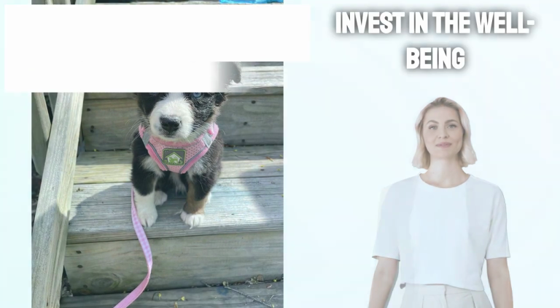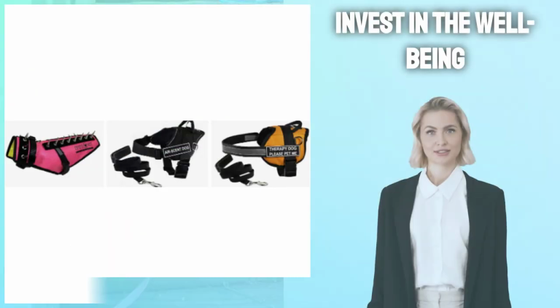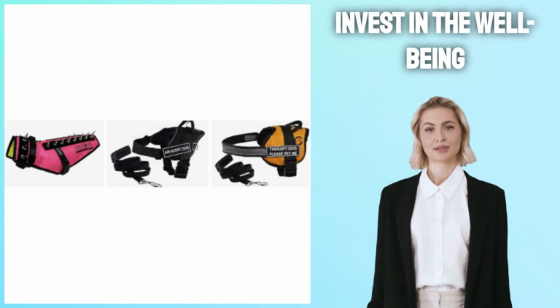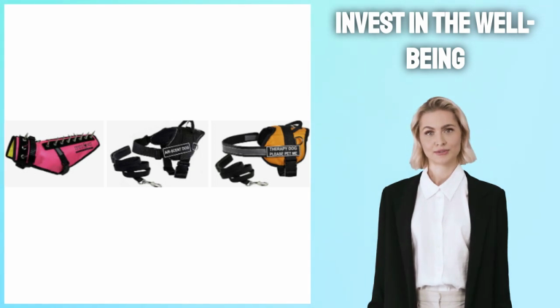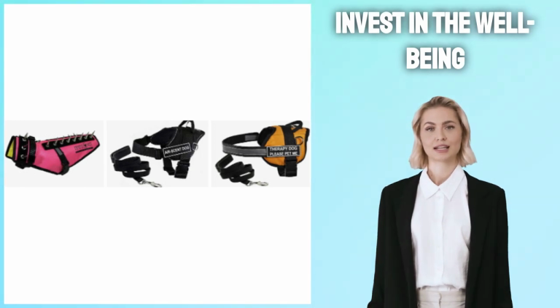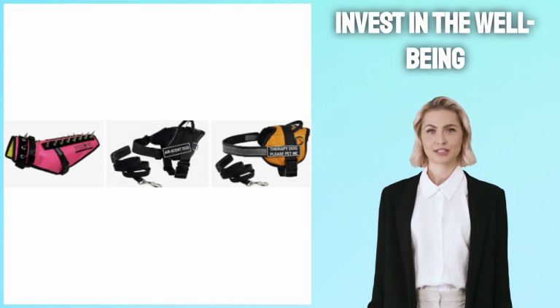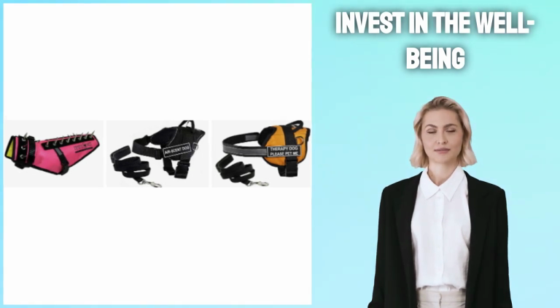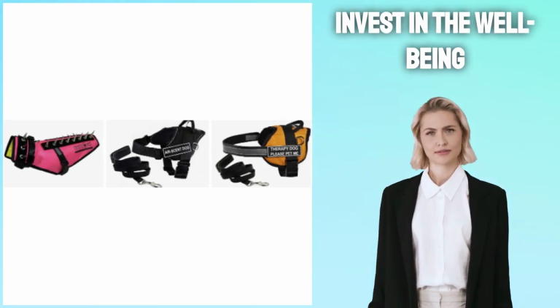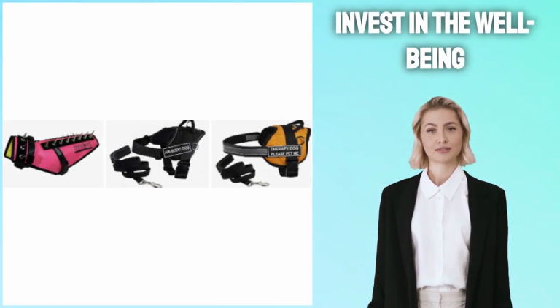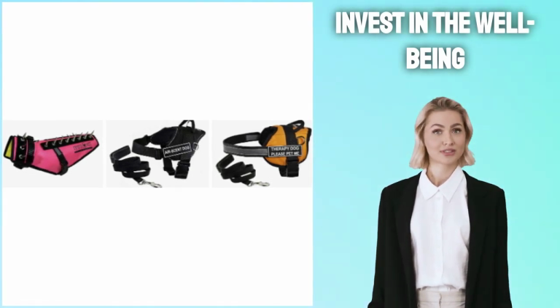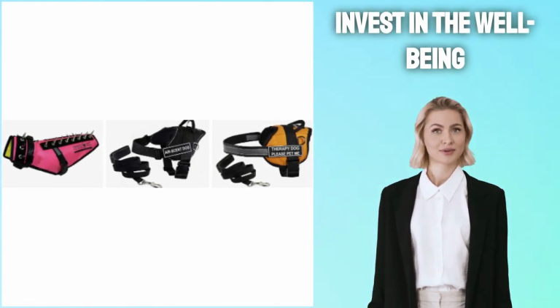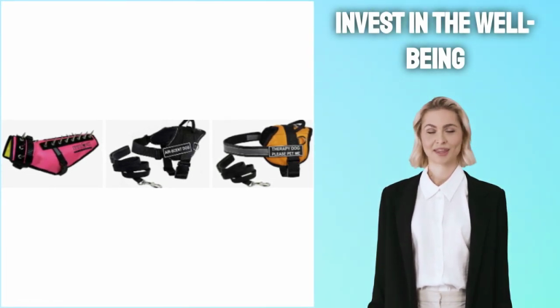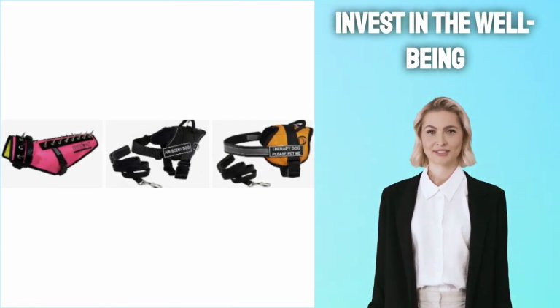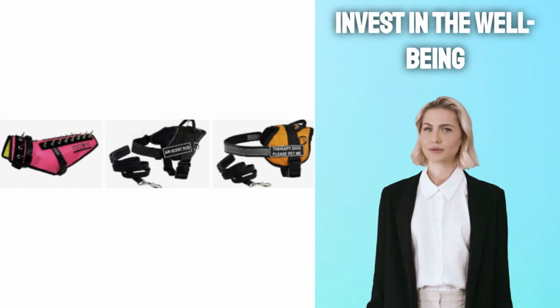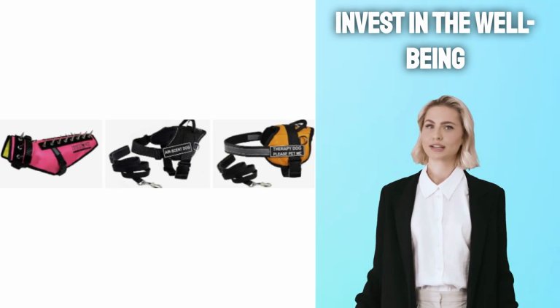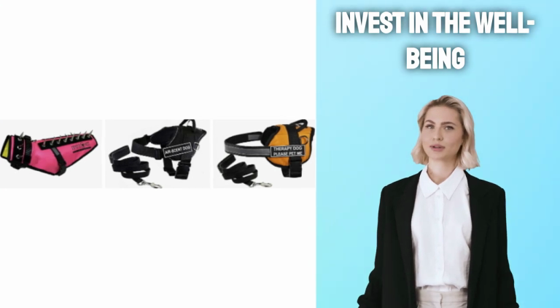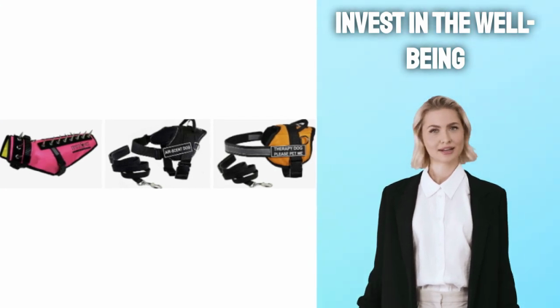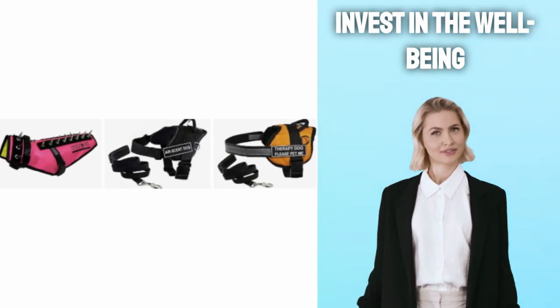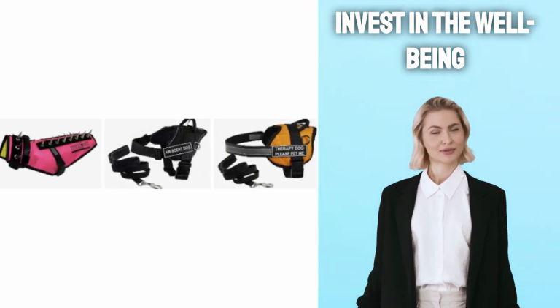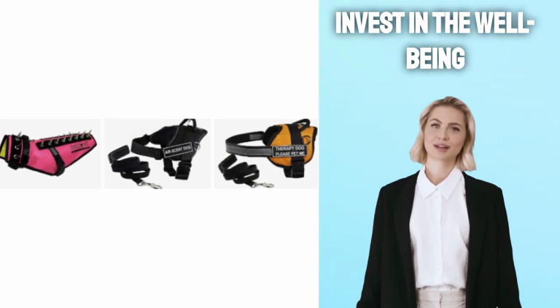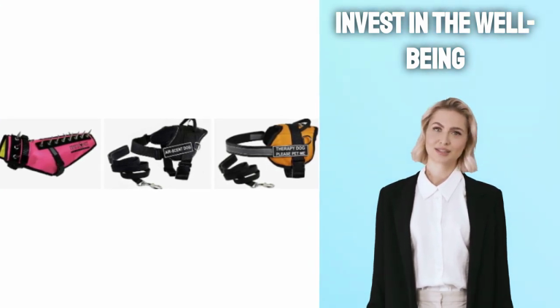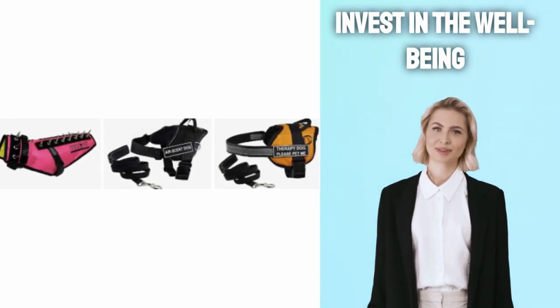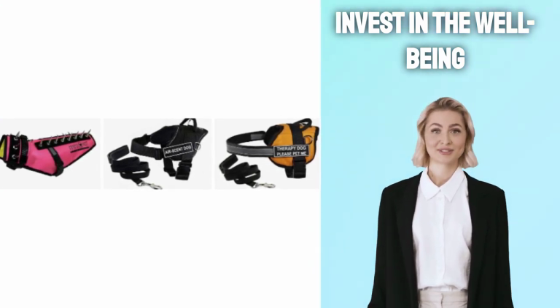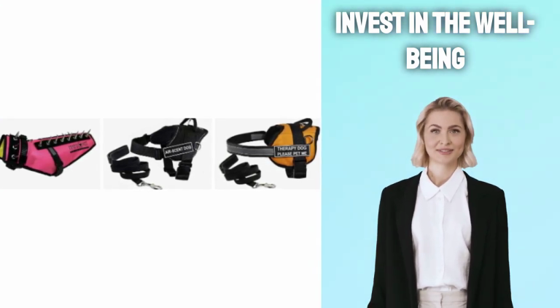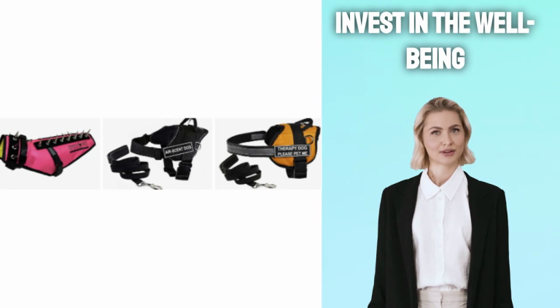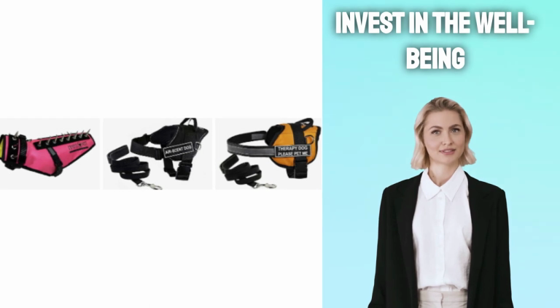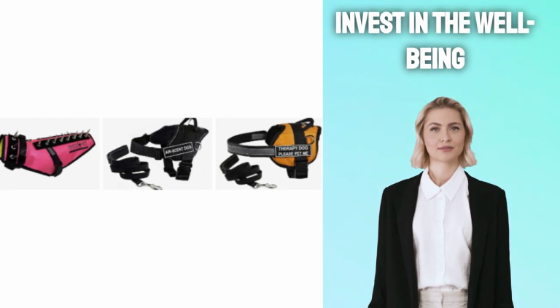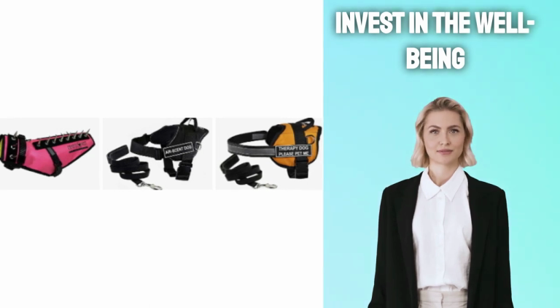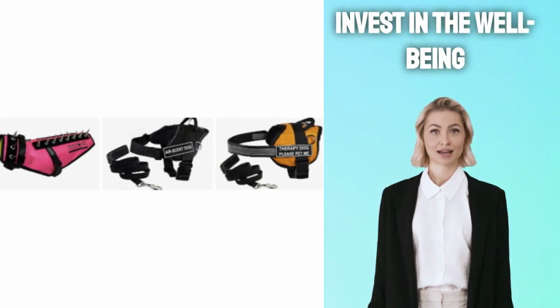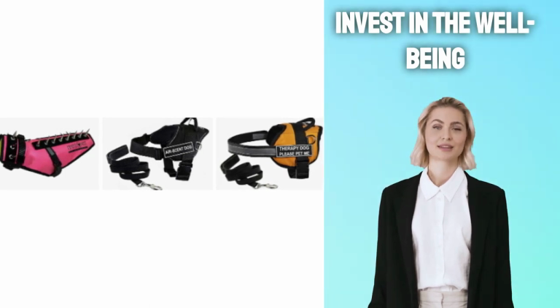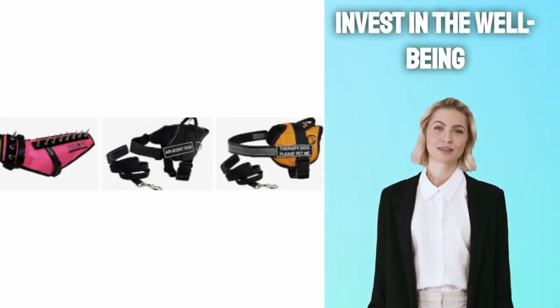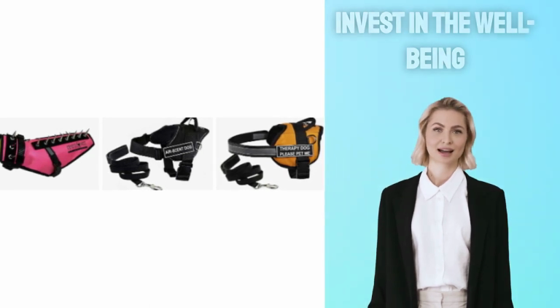Invest in the well-being of your Pomeranian today. If you are searching for the best harness for your Pomeranian, click the link in the description below and take a look at the best options that fit your needs. Go ahead and click the link now.